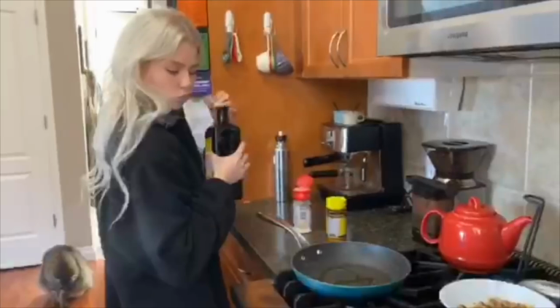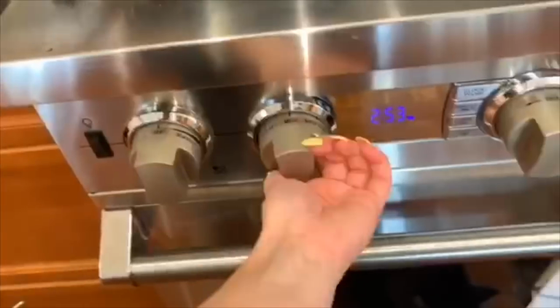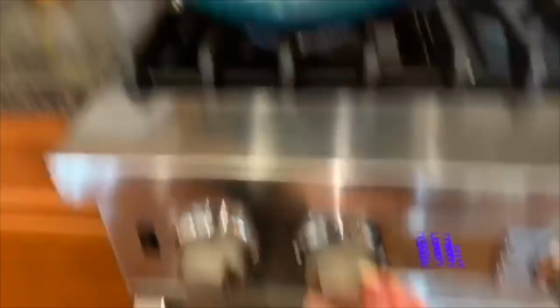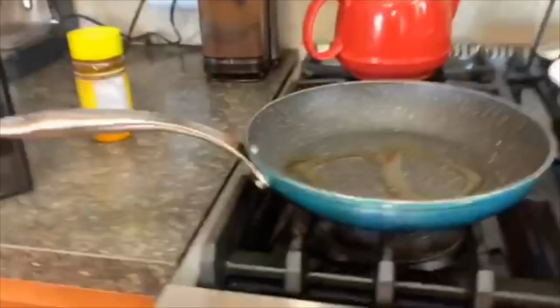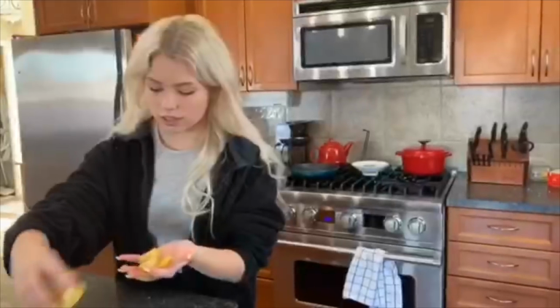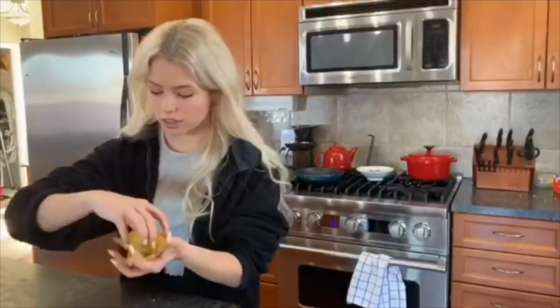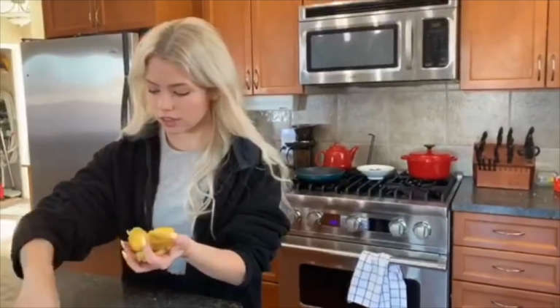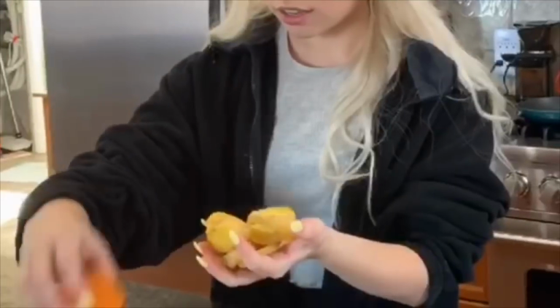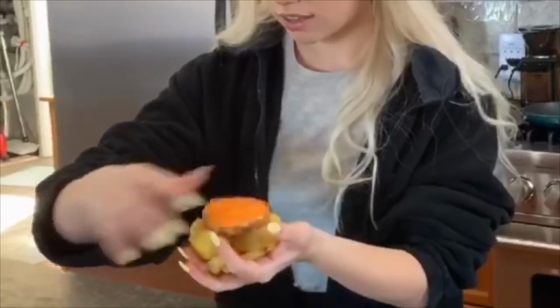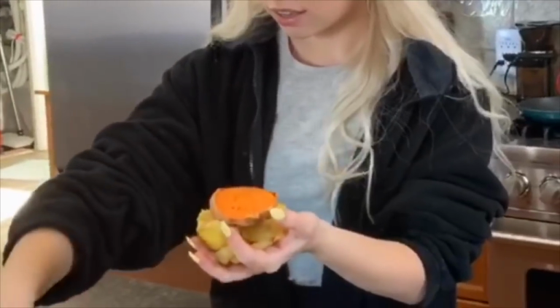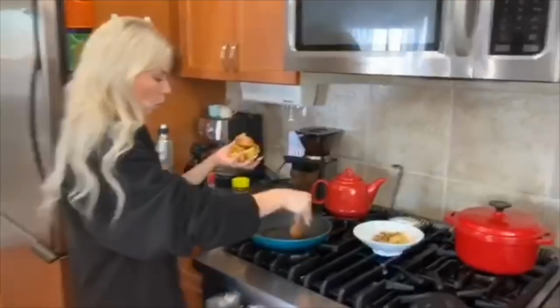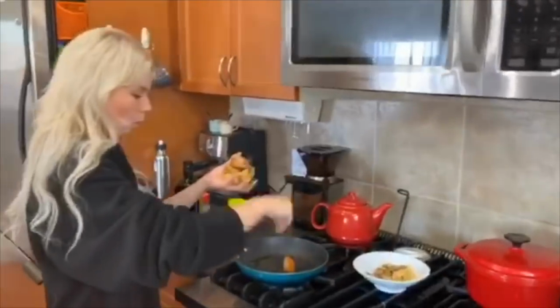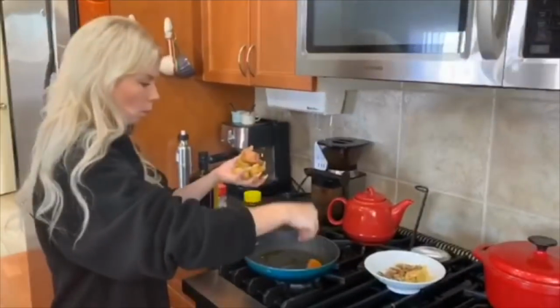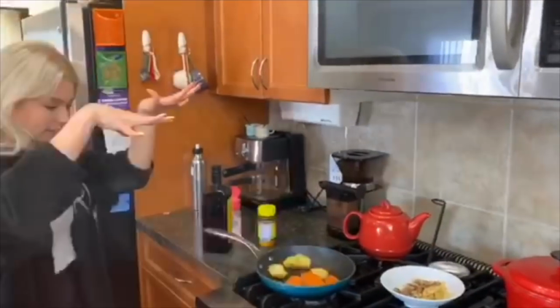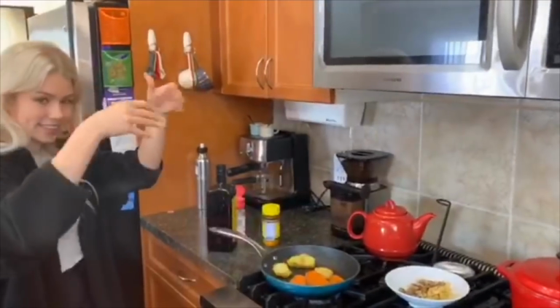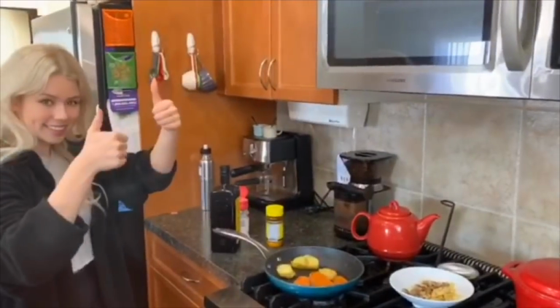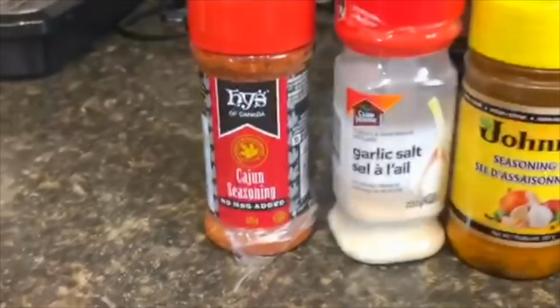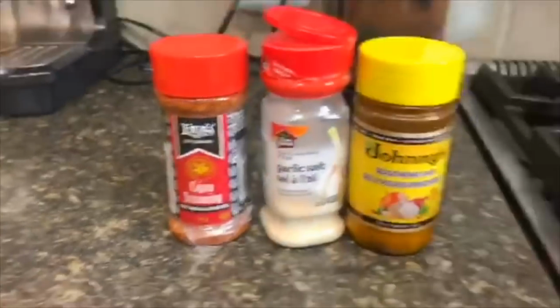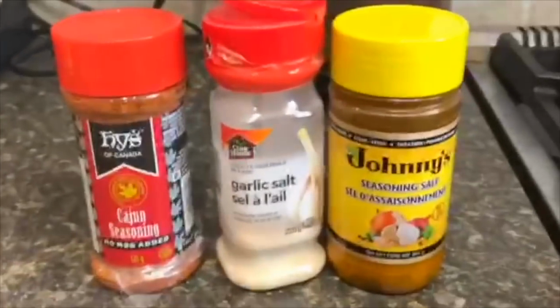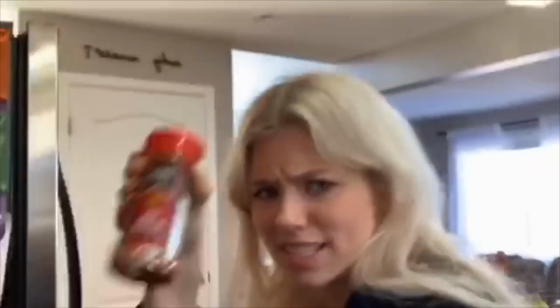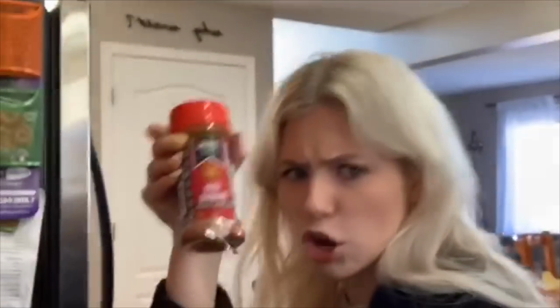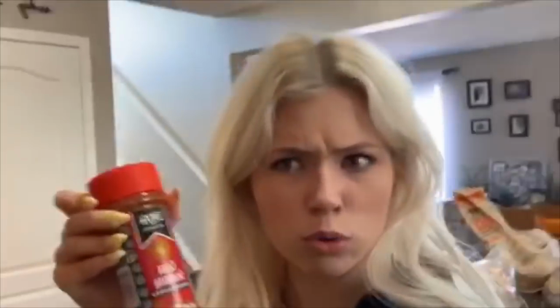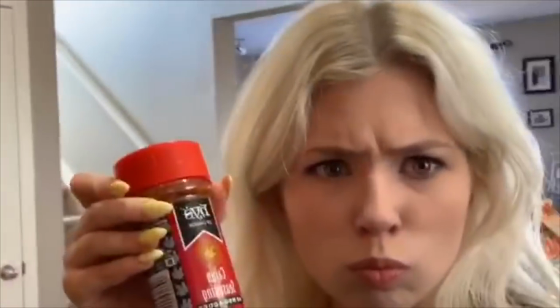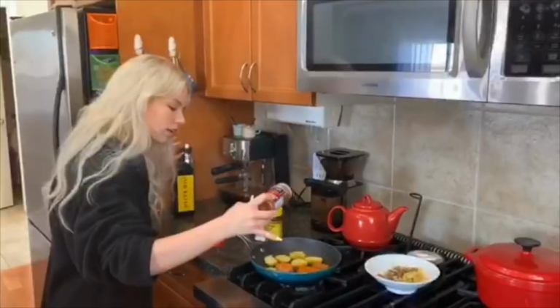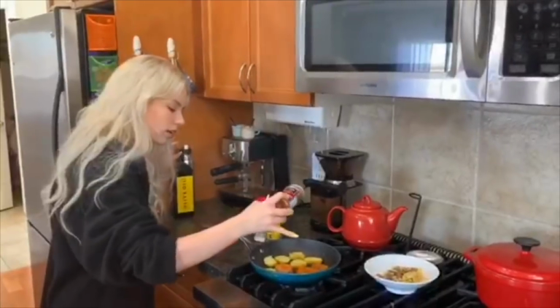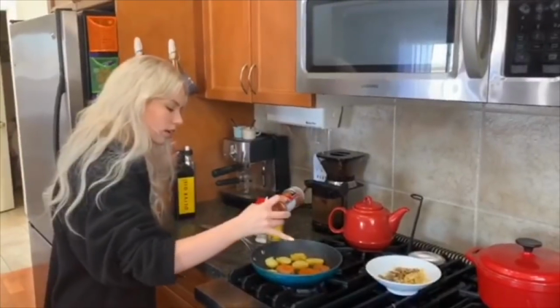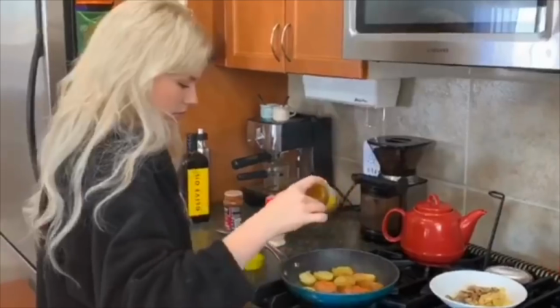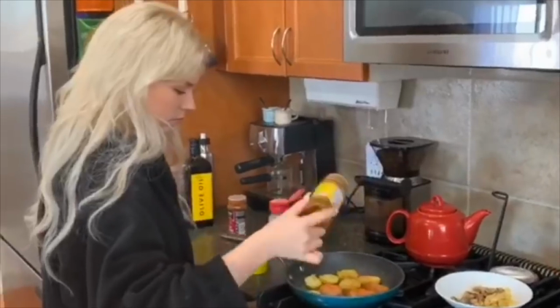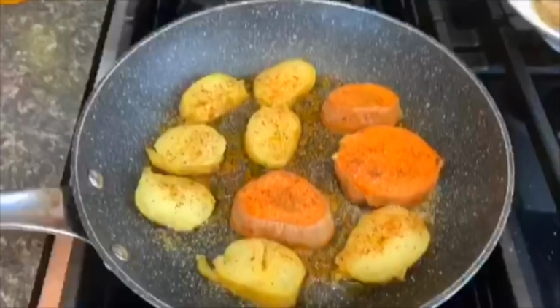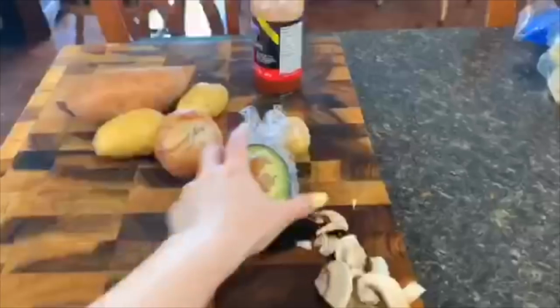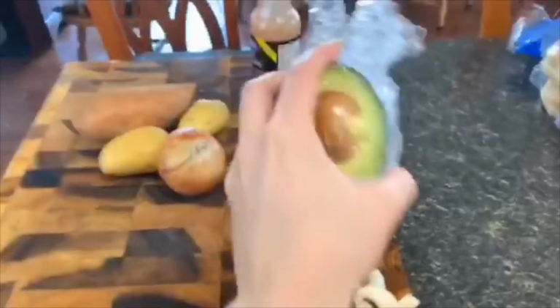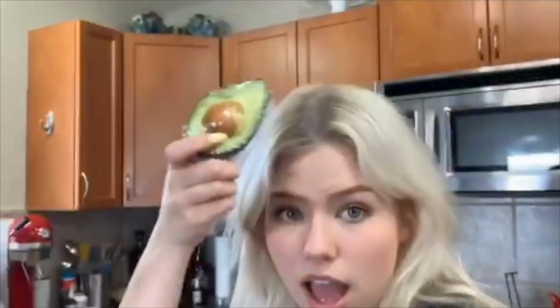It's a really good potato breakfast bowl. First you start off with some olive oil, then you get all your potatoes — whatever kind you want — and you put them in. Don't splatter yourself with olive oil. Then you season it; make sure you season your food. Use like Cajun seasoning or anything you want, honestly, just make sure it's seasoned.